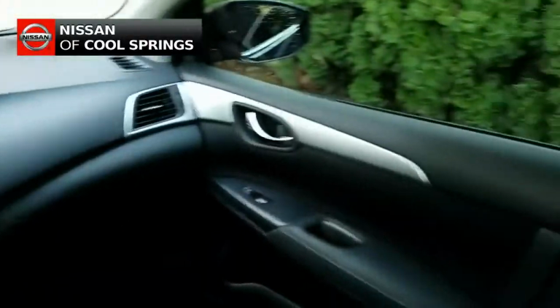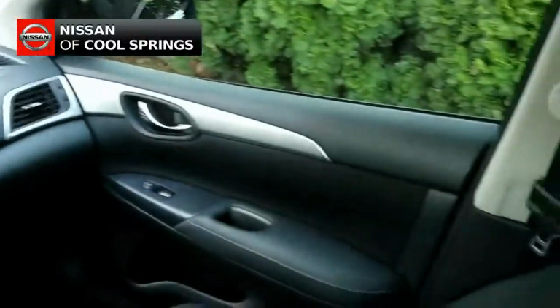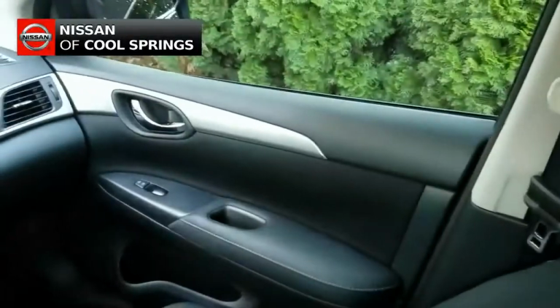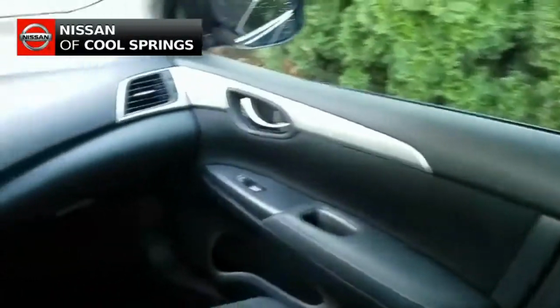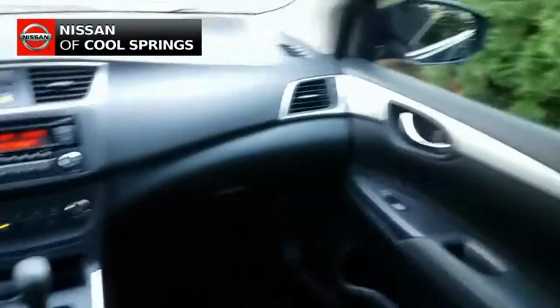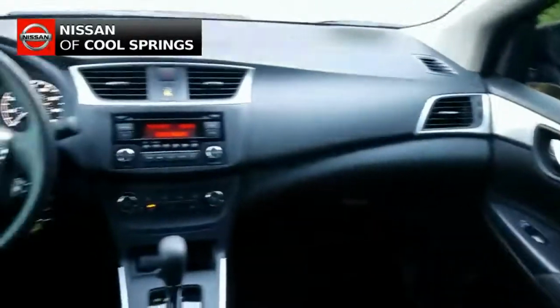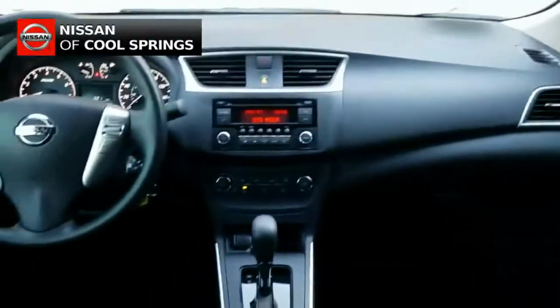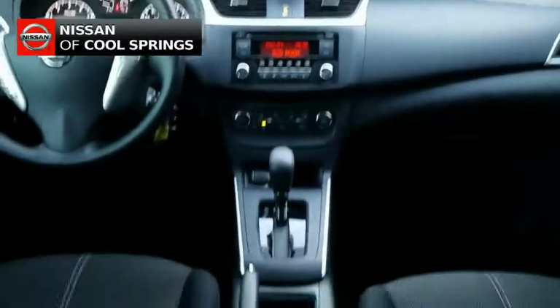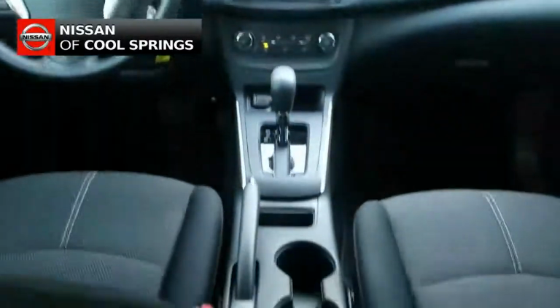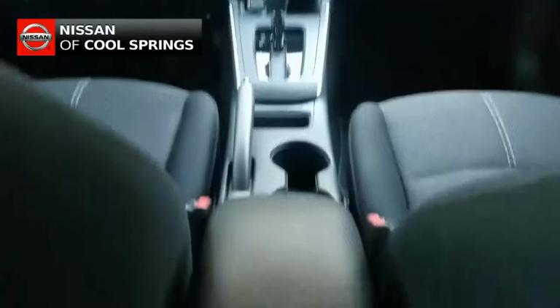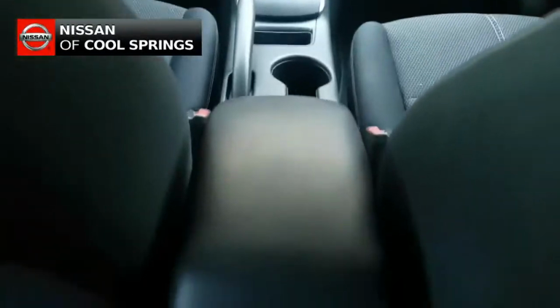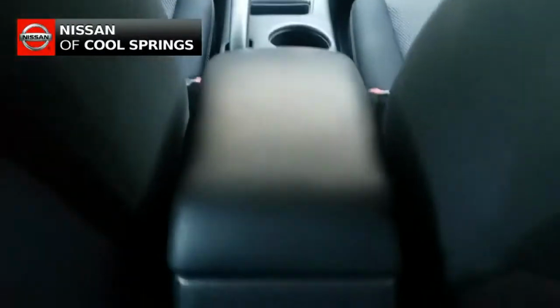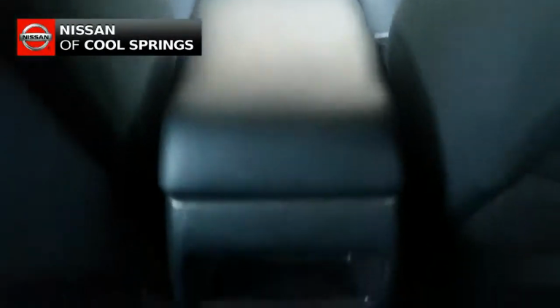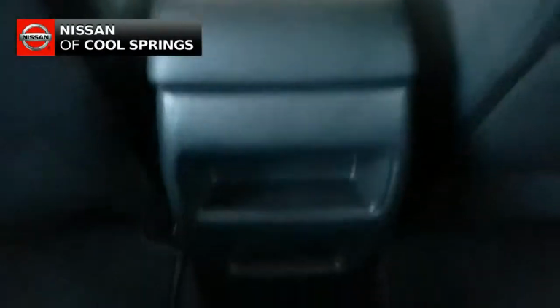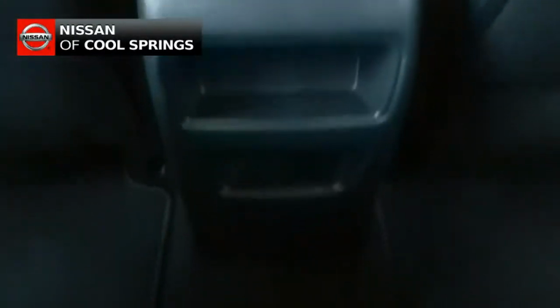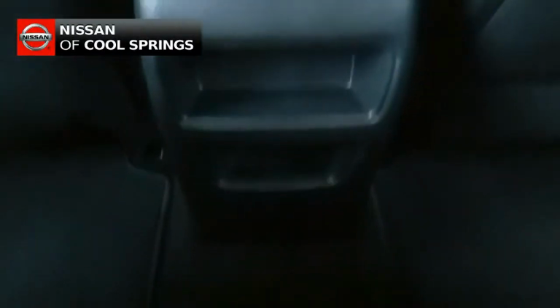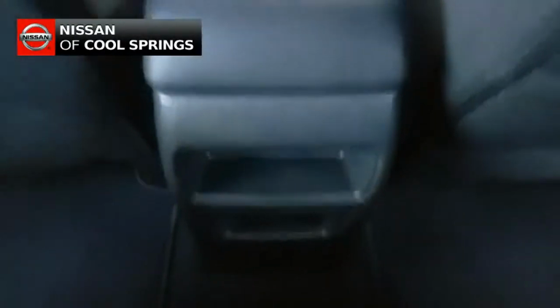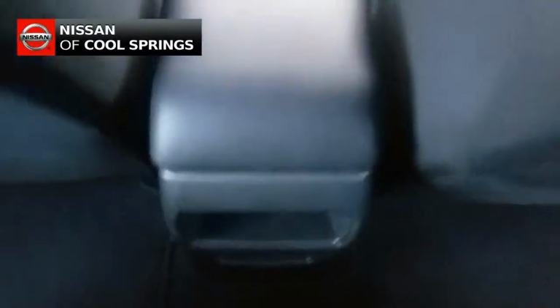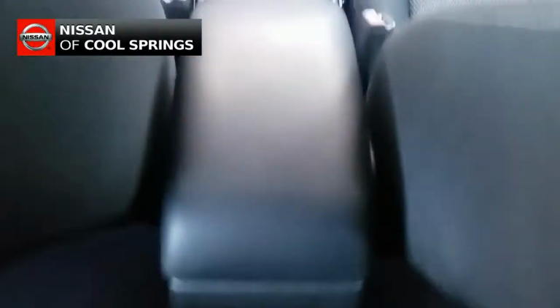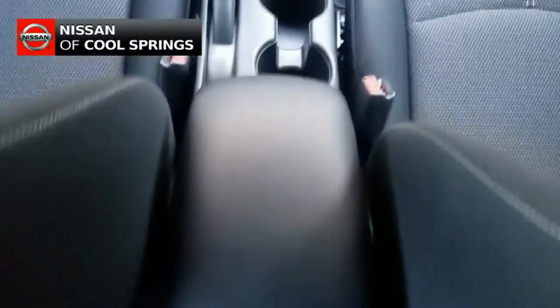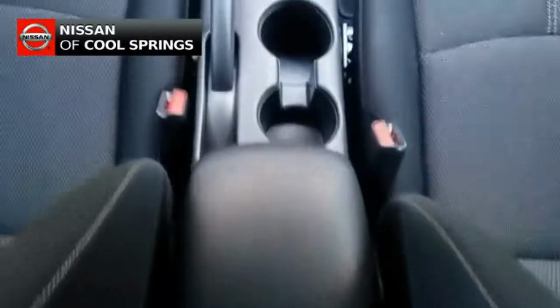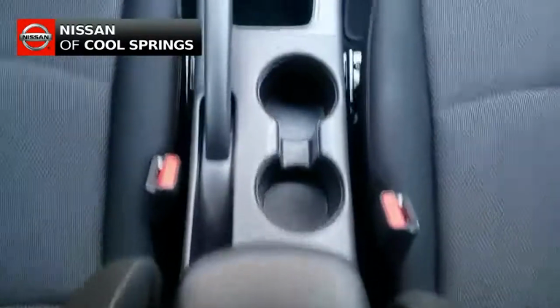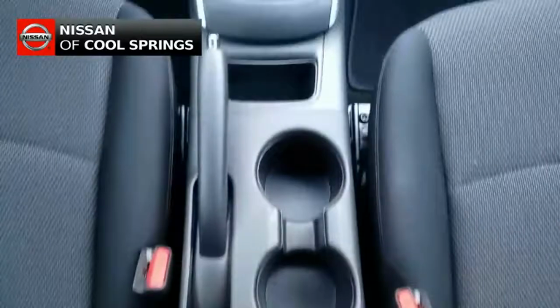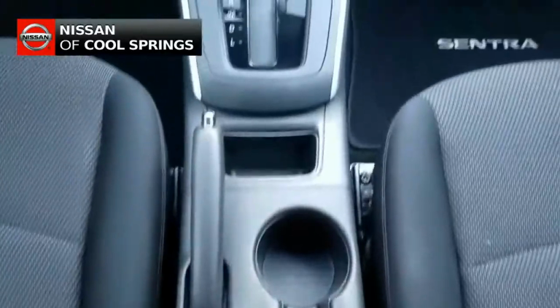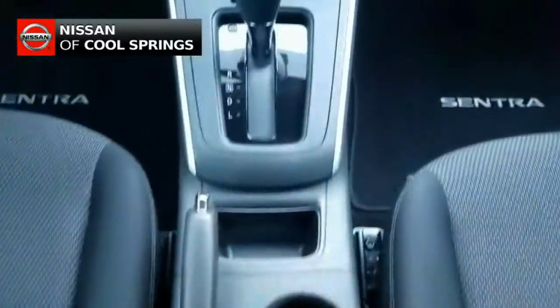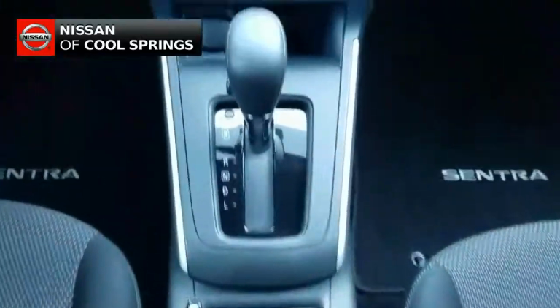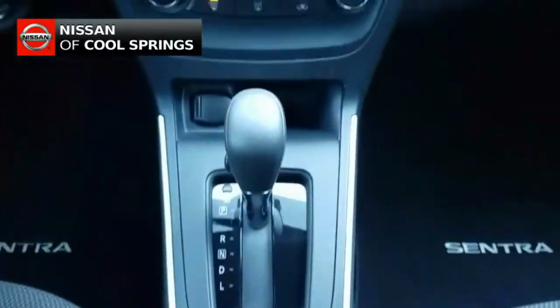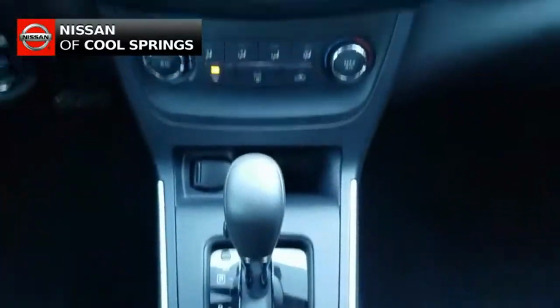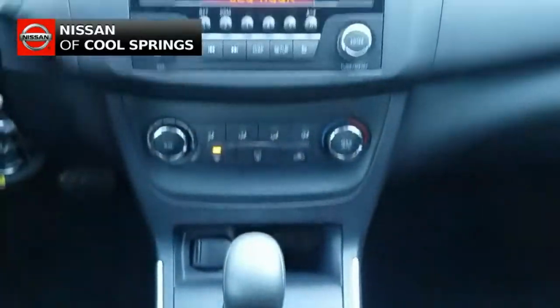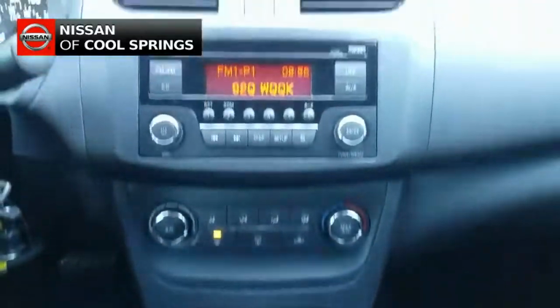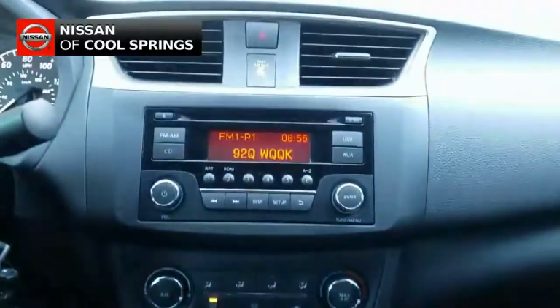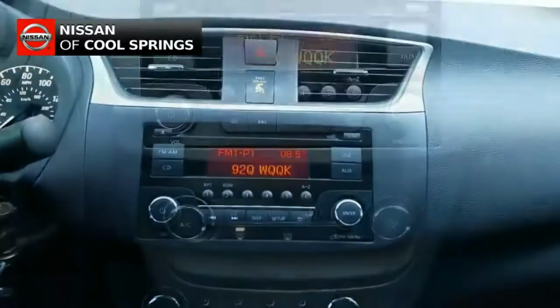Looking up front, we see that it does have a lot of amenities to offer. It has a very nice audio system with Bluetooth audio as well as AM, FM, CD, MP3, and auxiliary inputs.